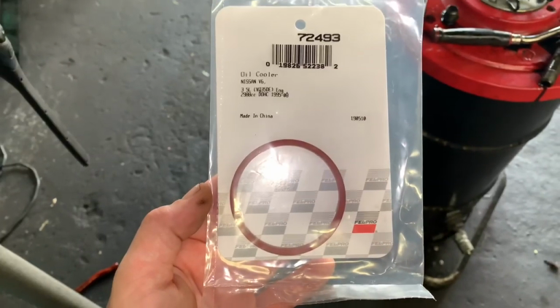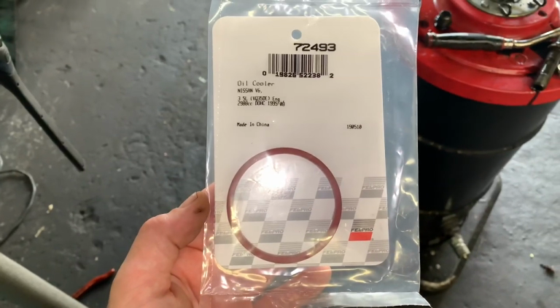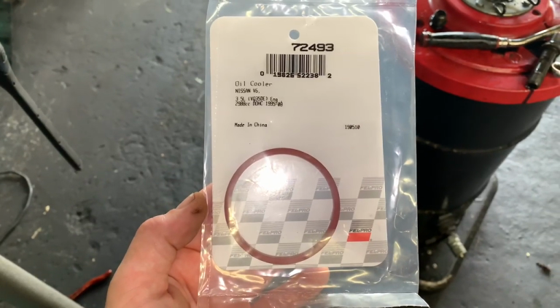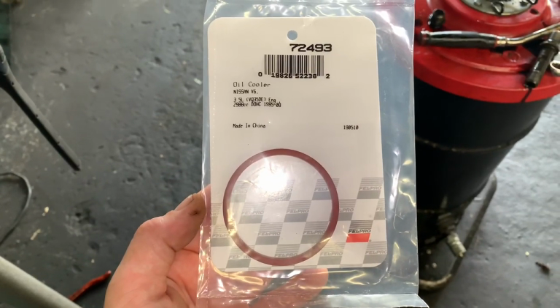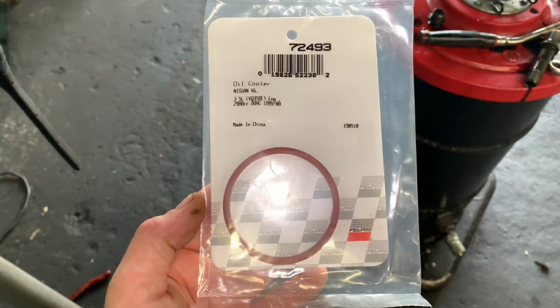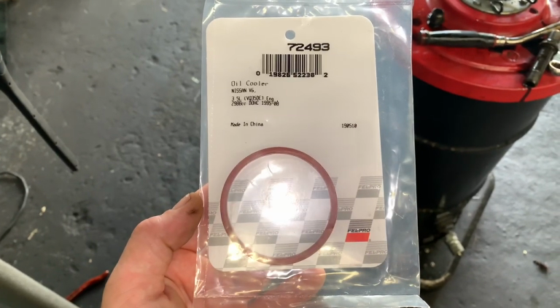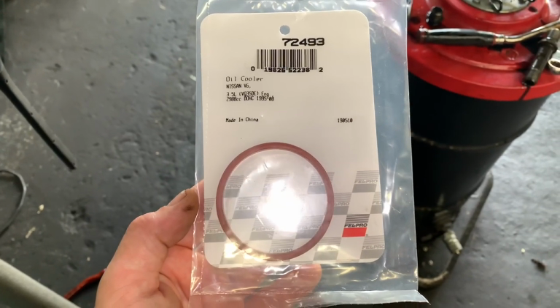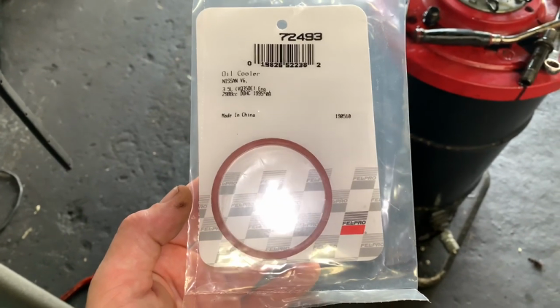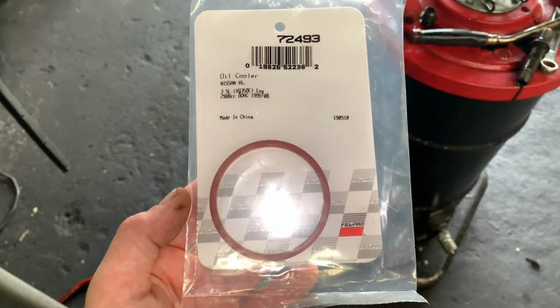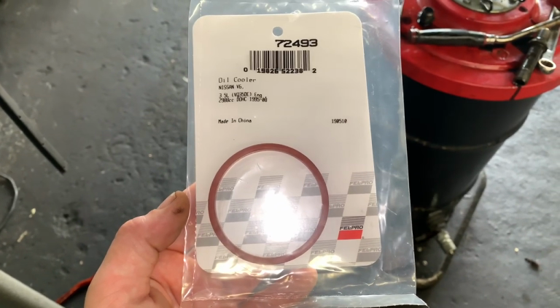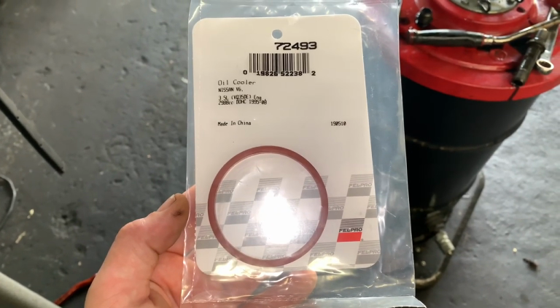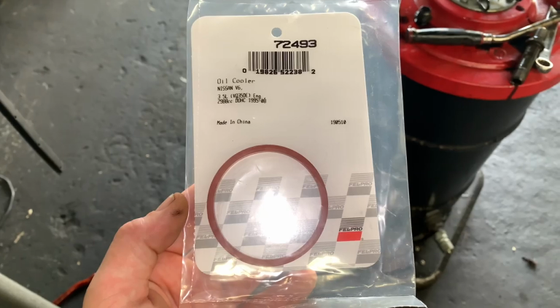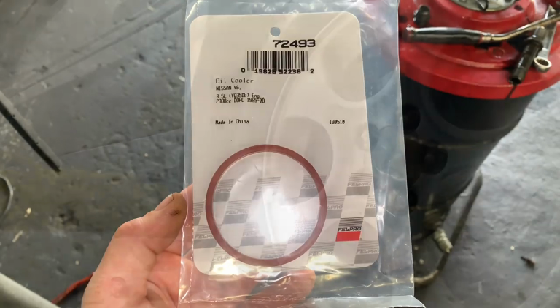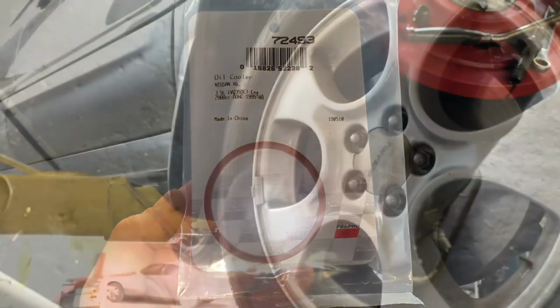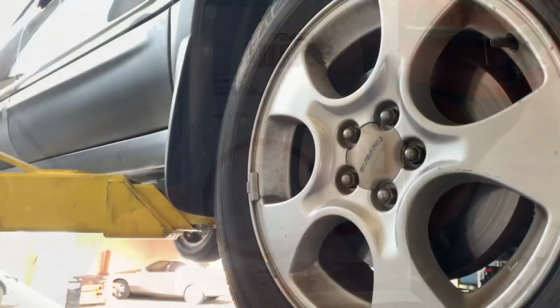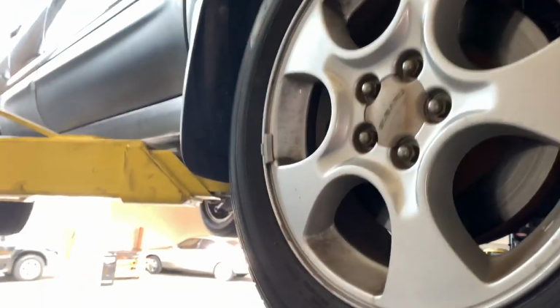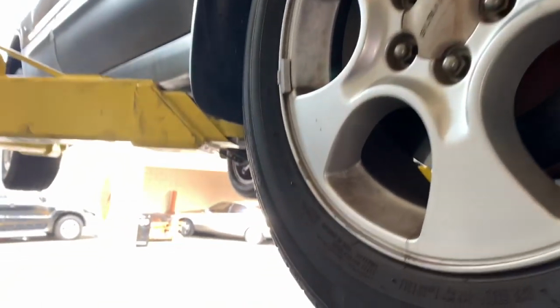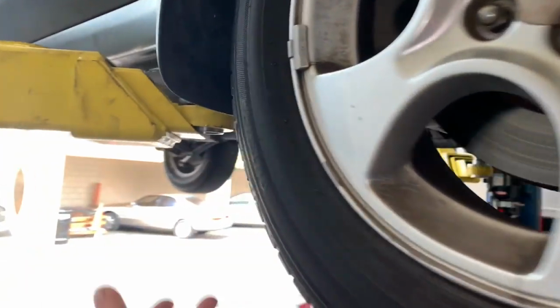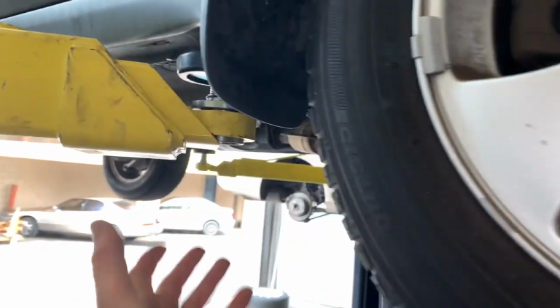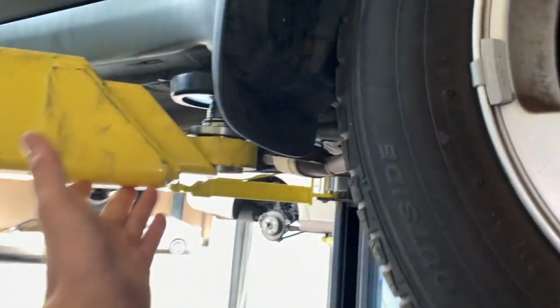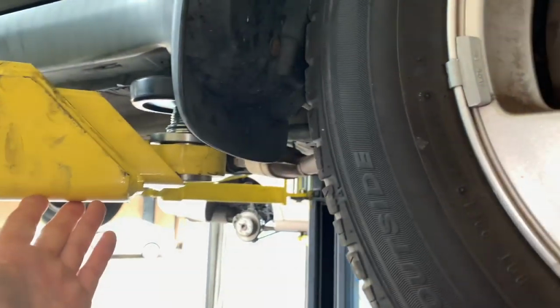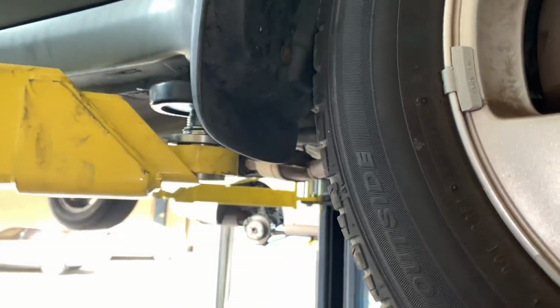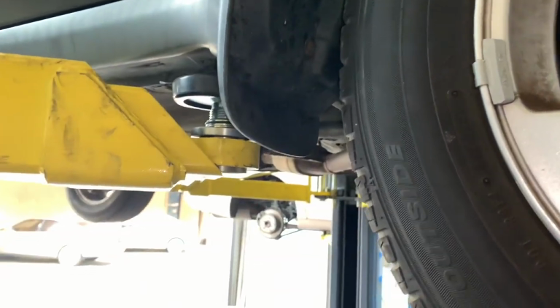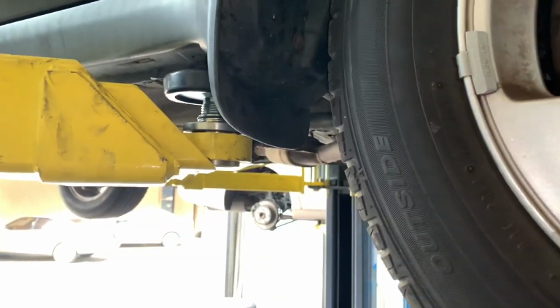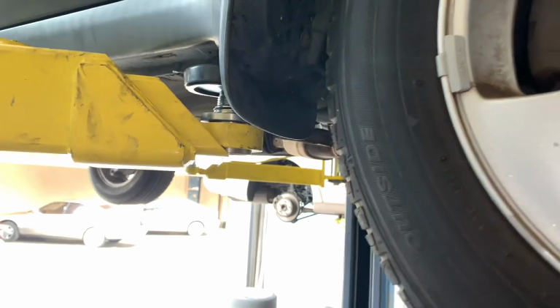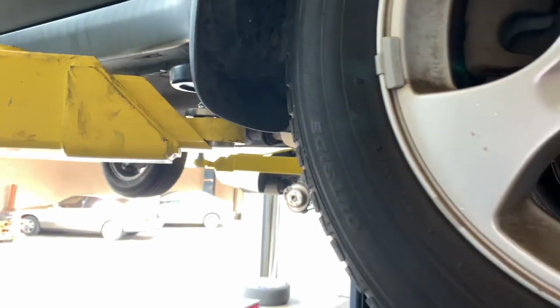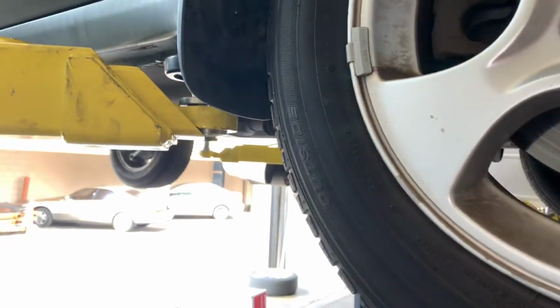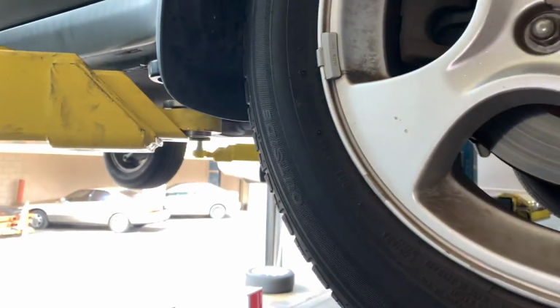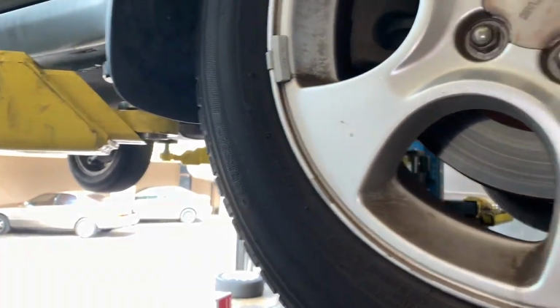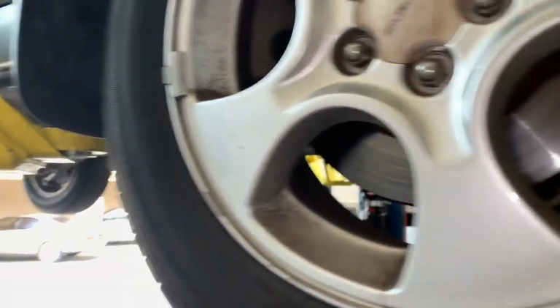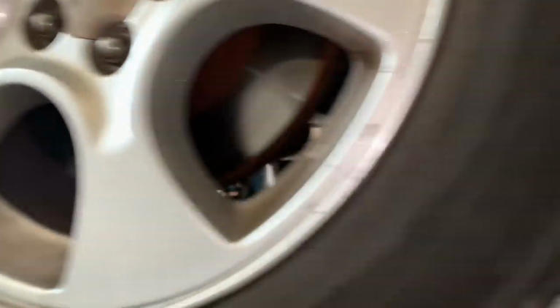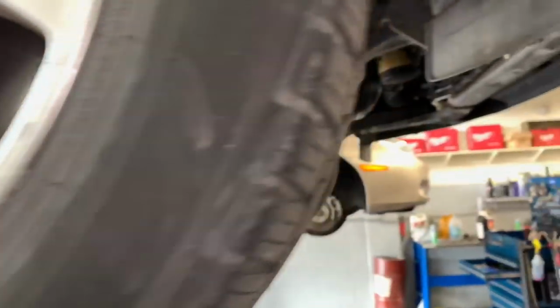To reseal it you're going to need to change the o-ring. I will link this up in the description of the video. To get started we need to get the front of the vehicle off the ground. If you're doing this at home use floor jacks and jack stands and you want to jack it up high enough where you can crawl underneath.